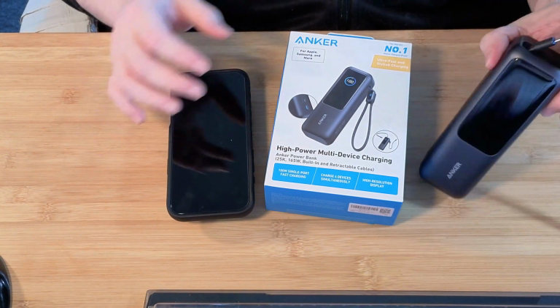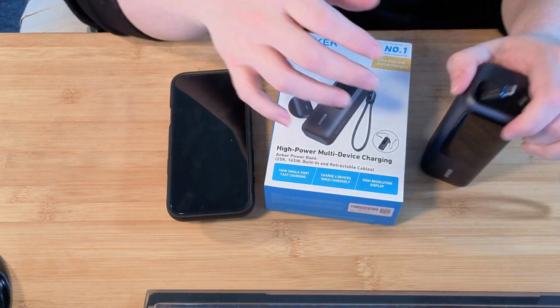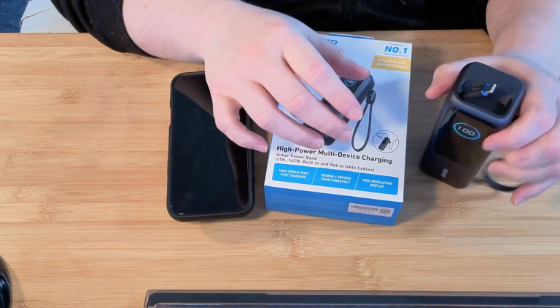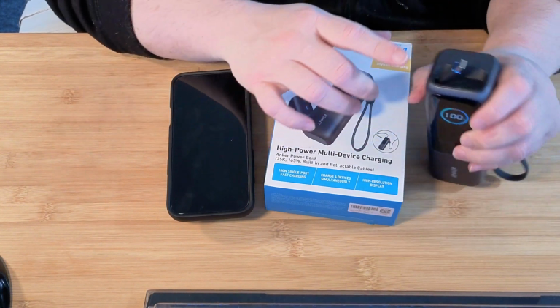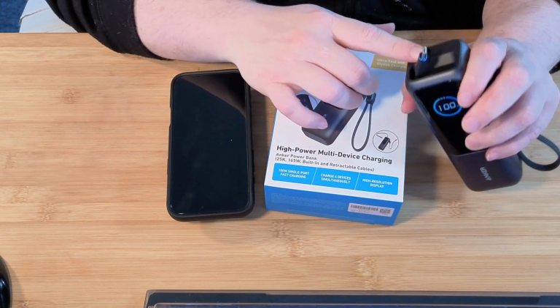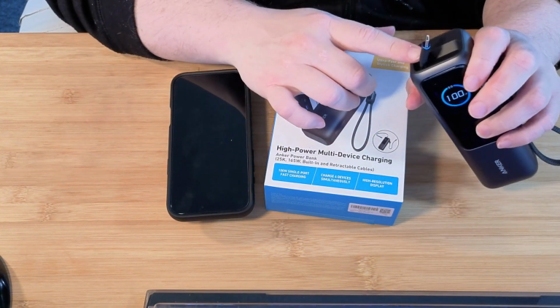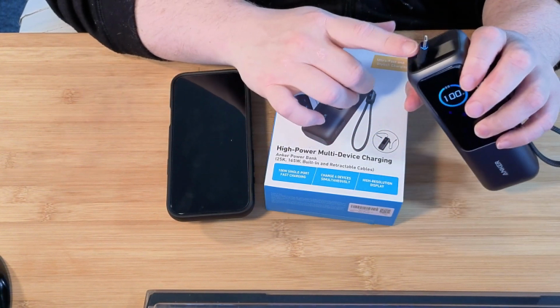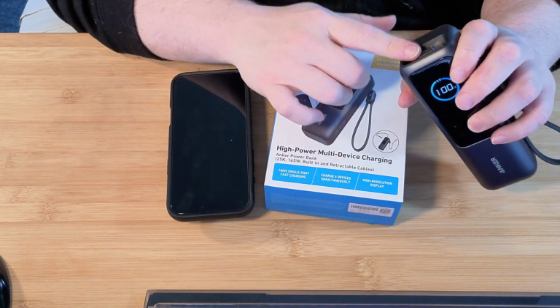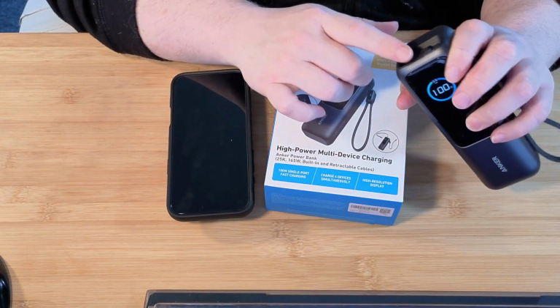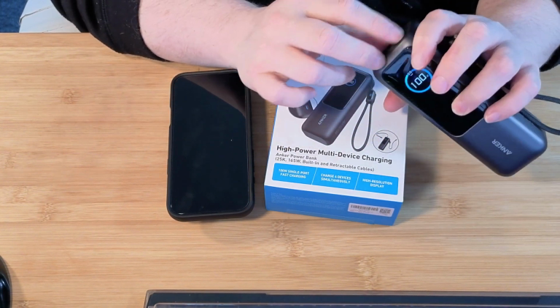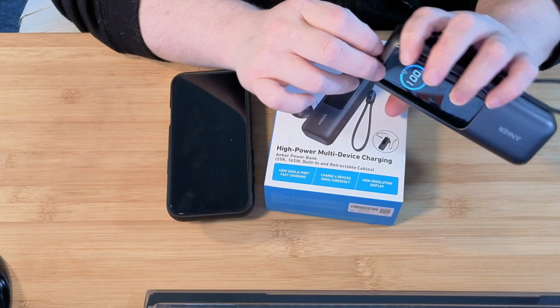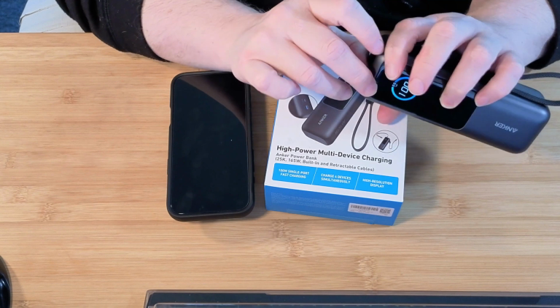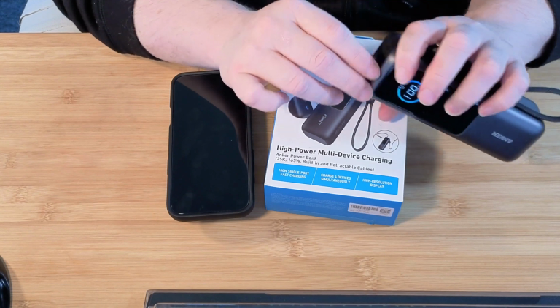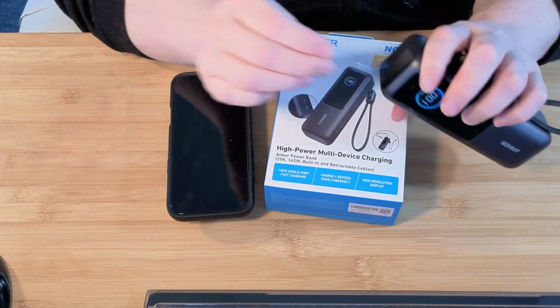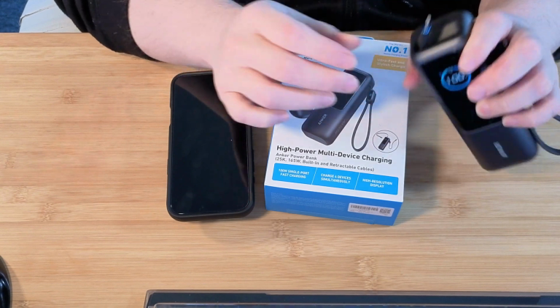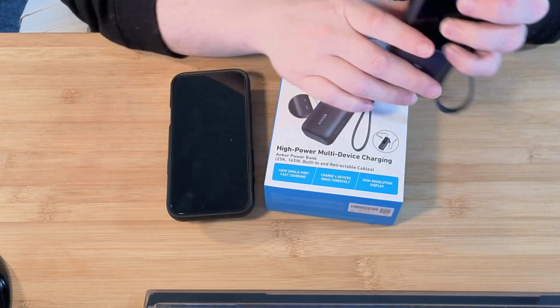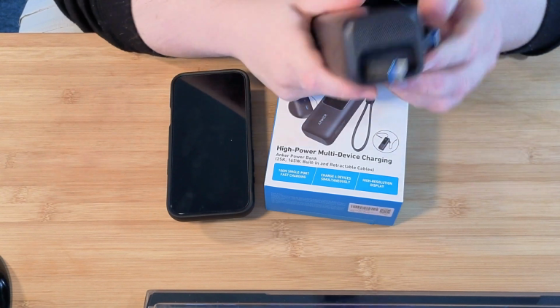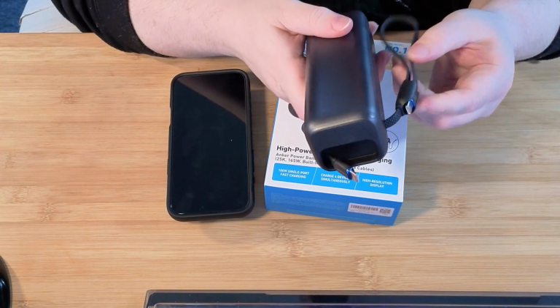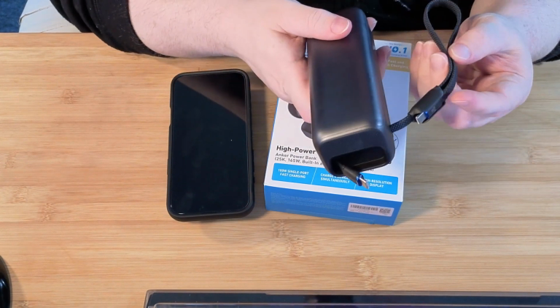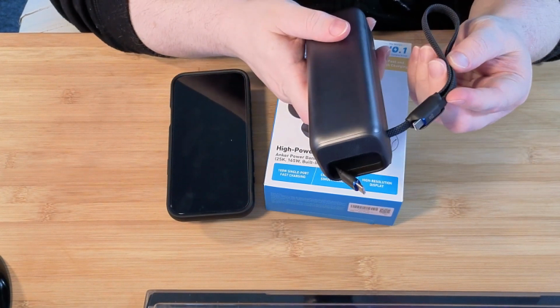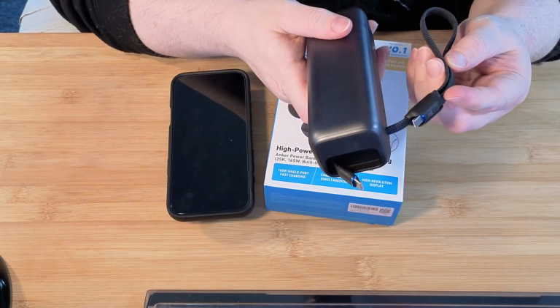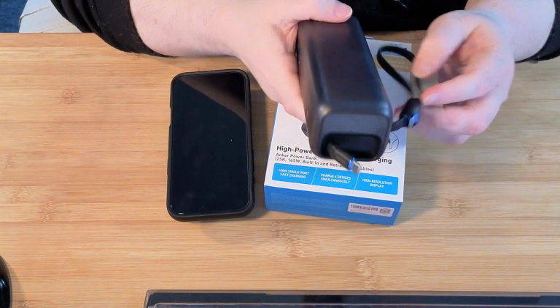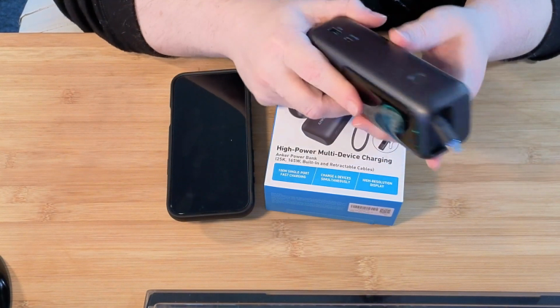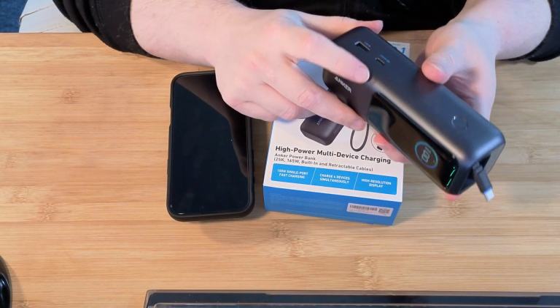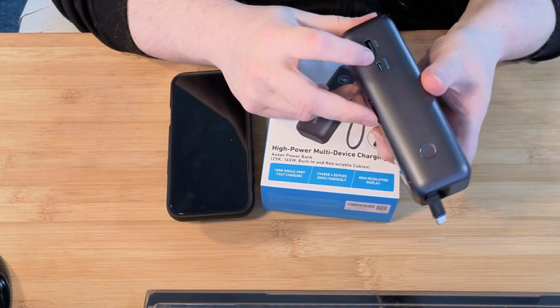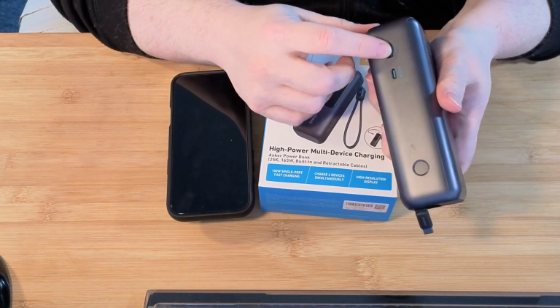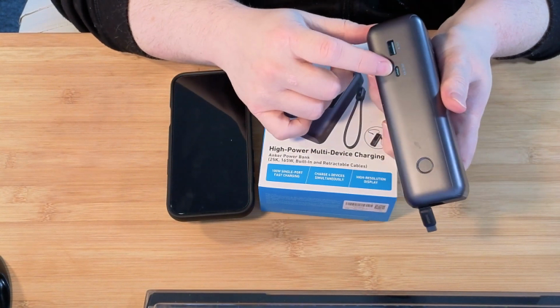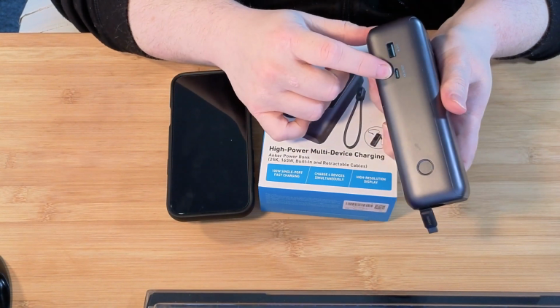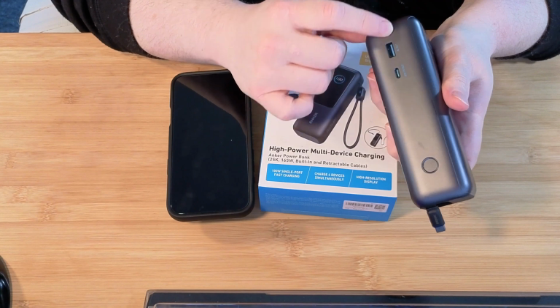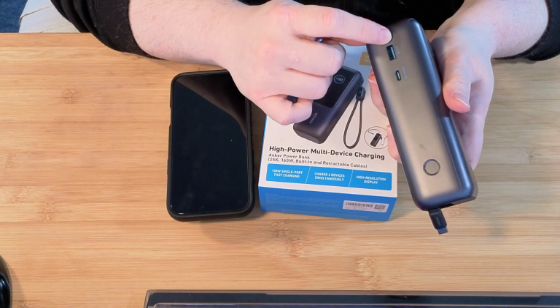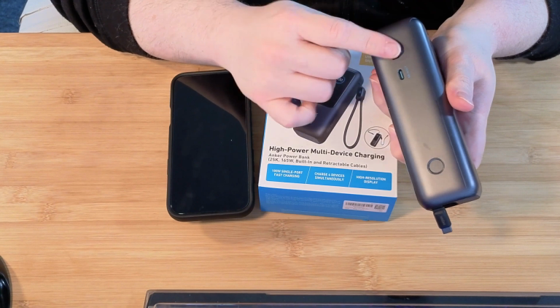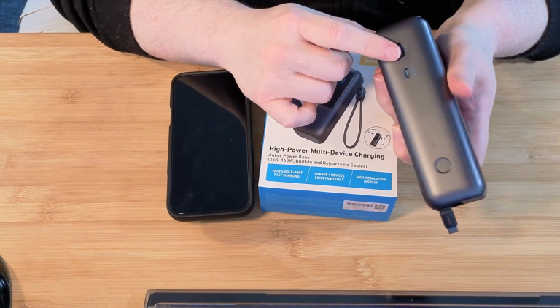It's got retractable USB-Cs on either side, two of them, and then it's got two more — one here and a USB-A.